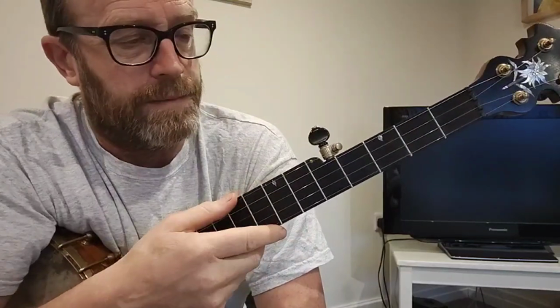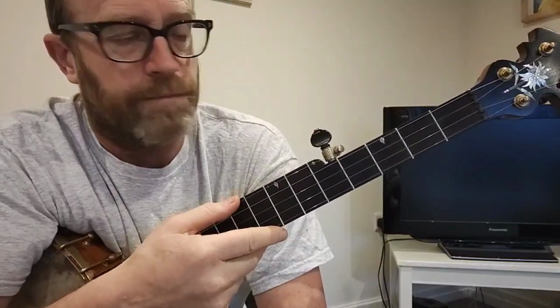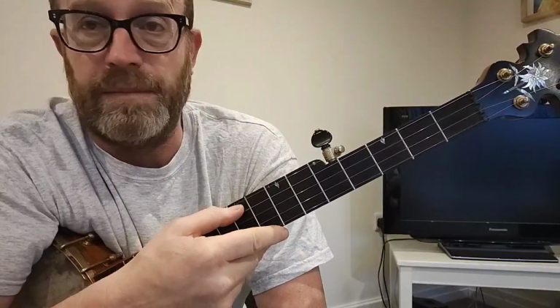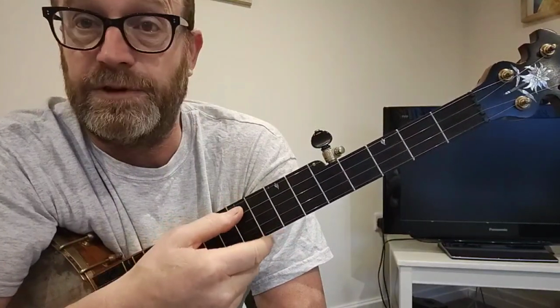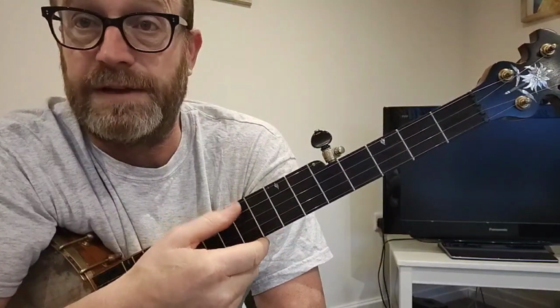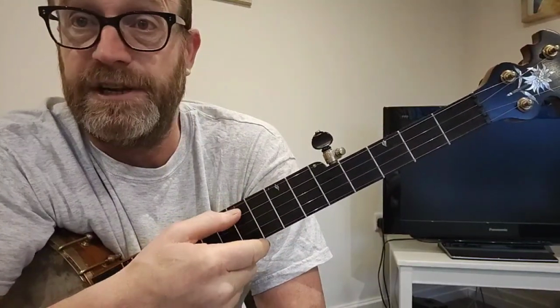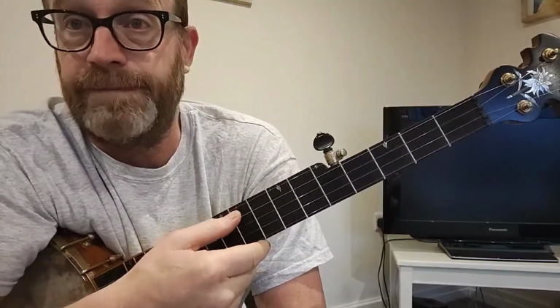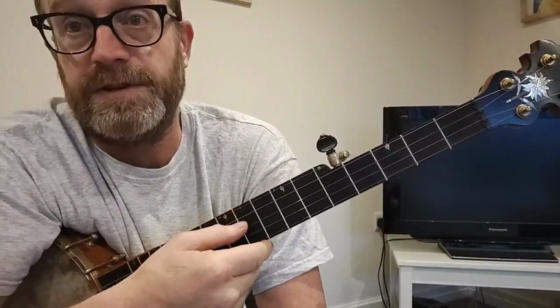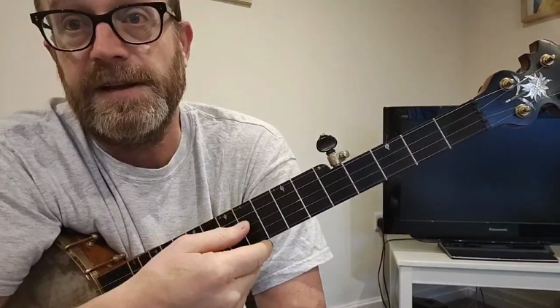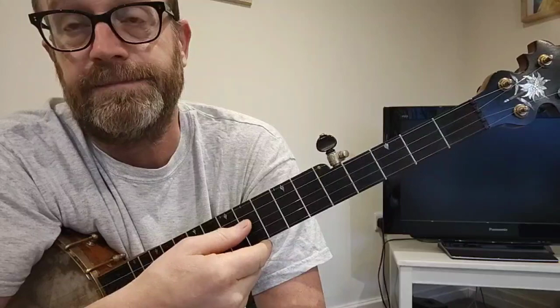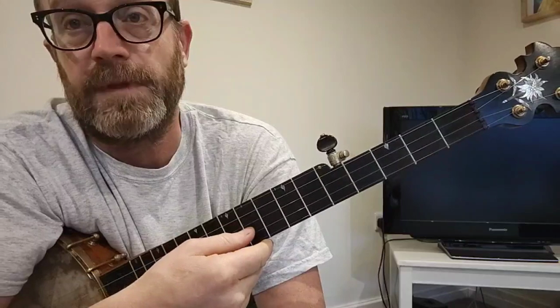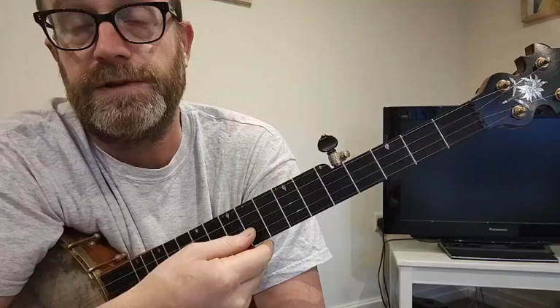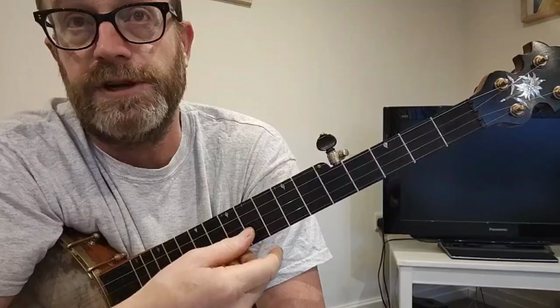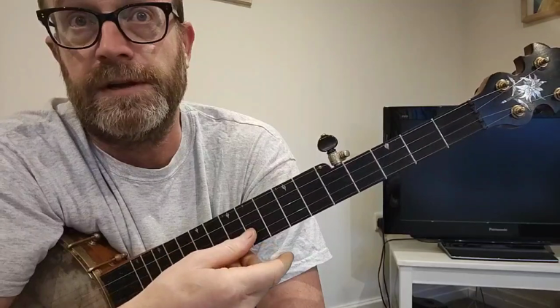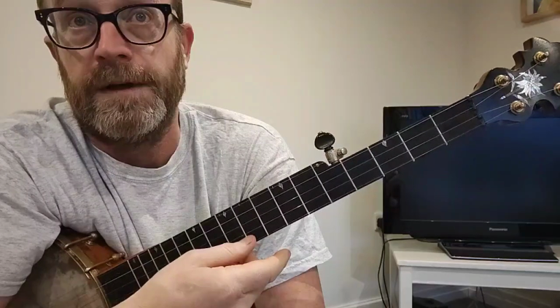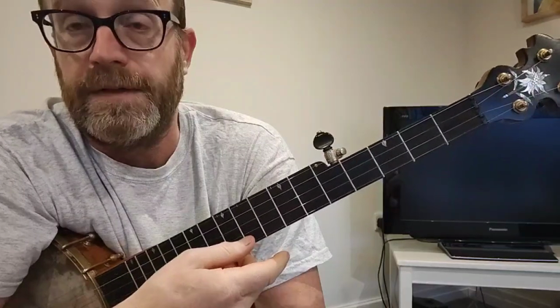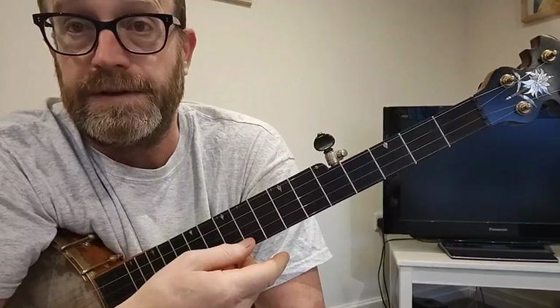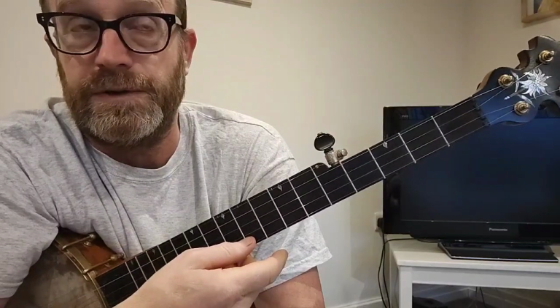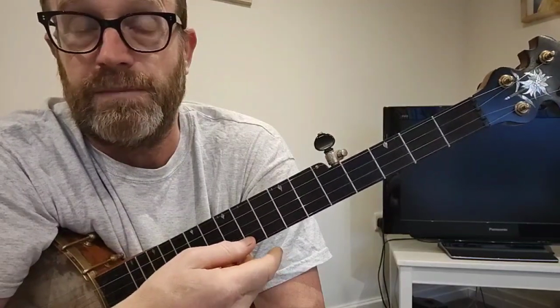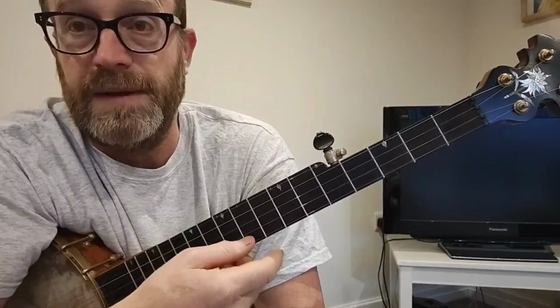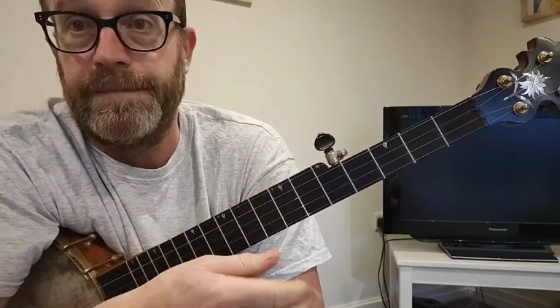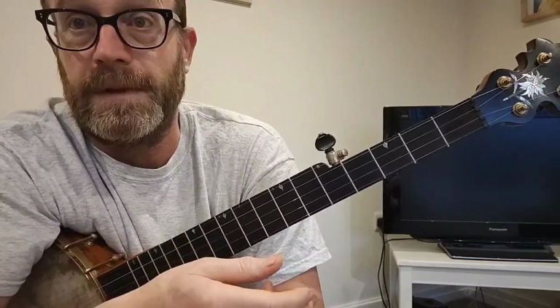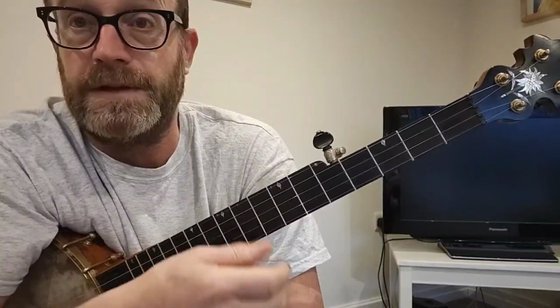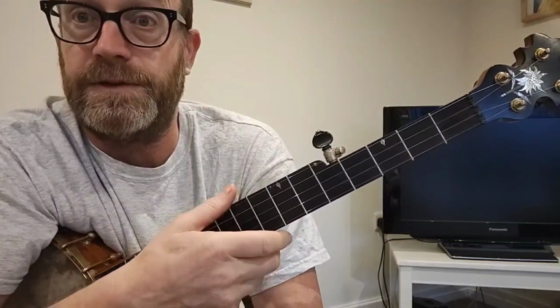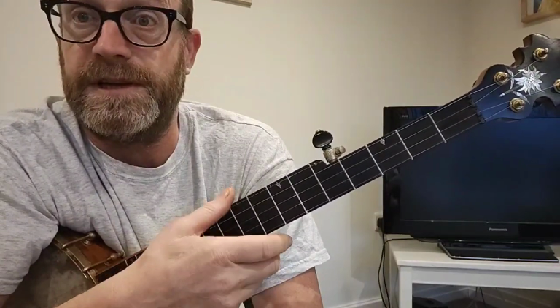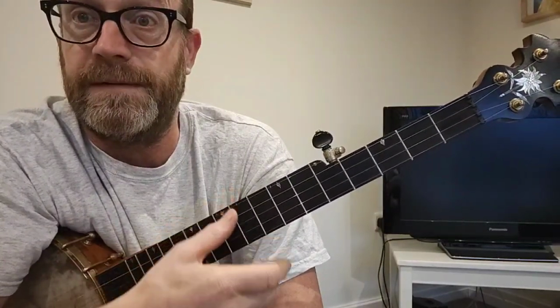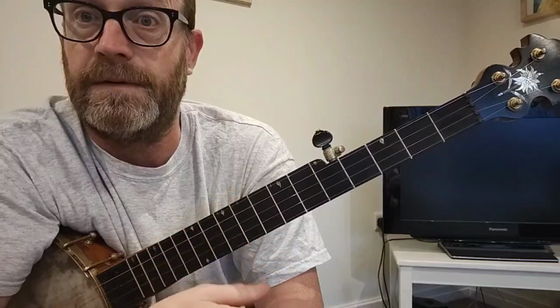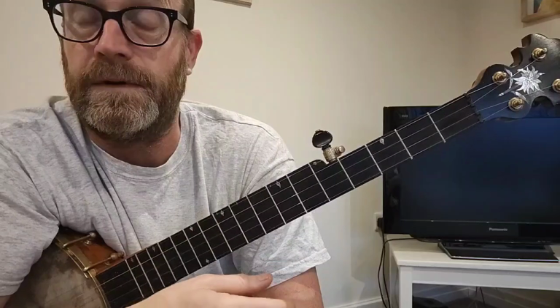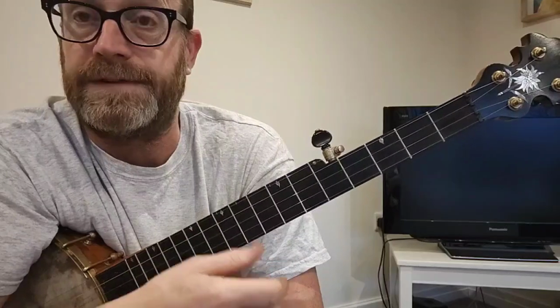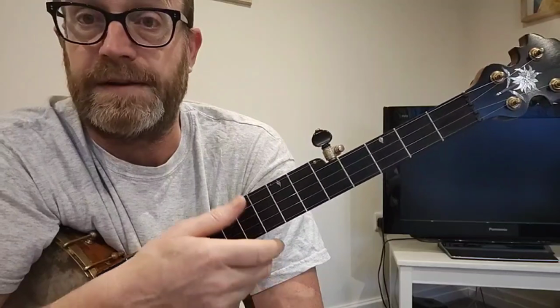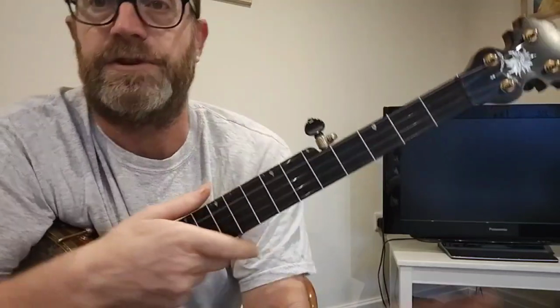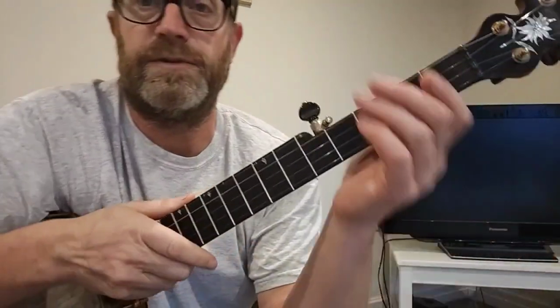But if you tune that to G, this to D, this to G, this to B, and this to D, that's standard G tuning.